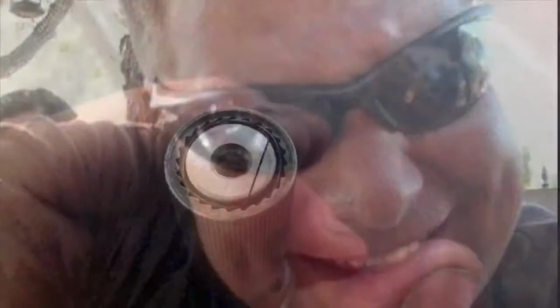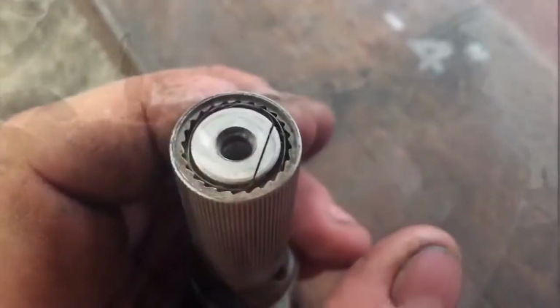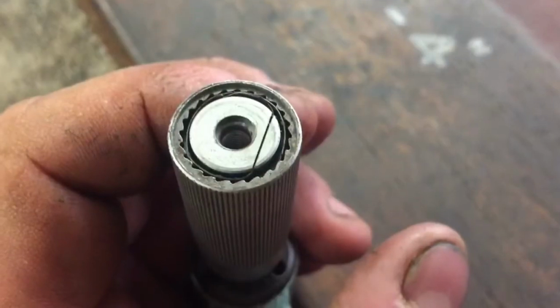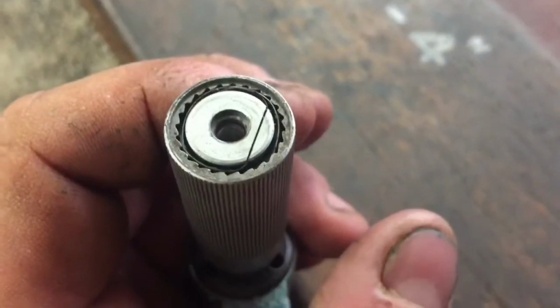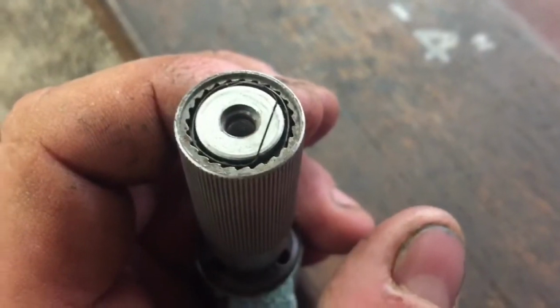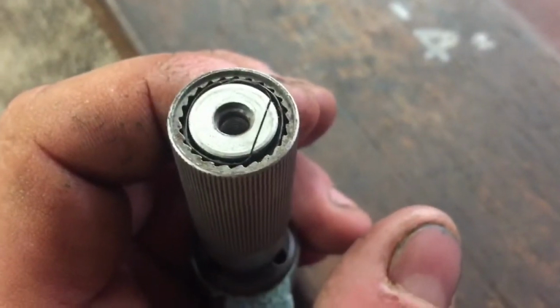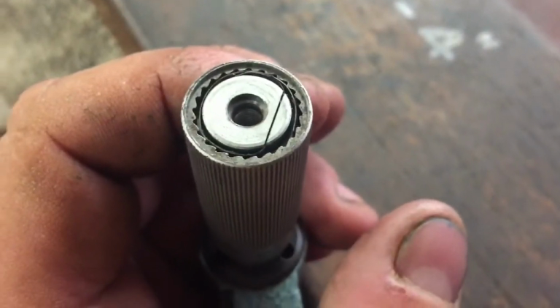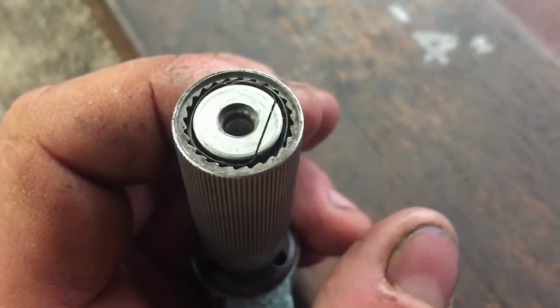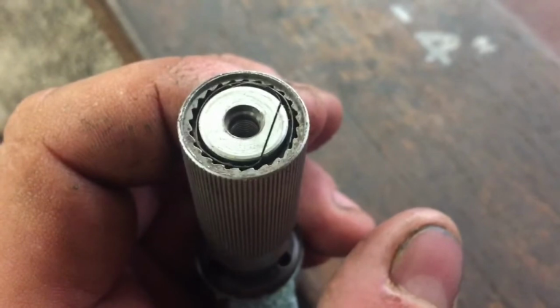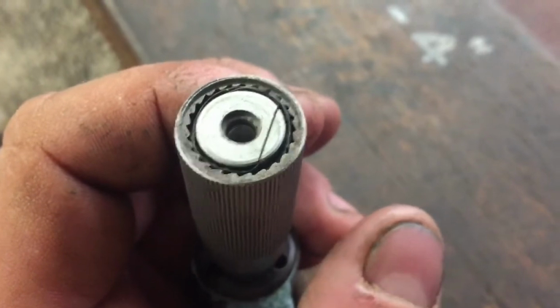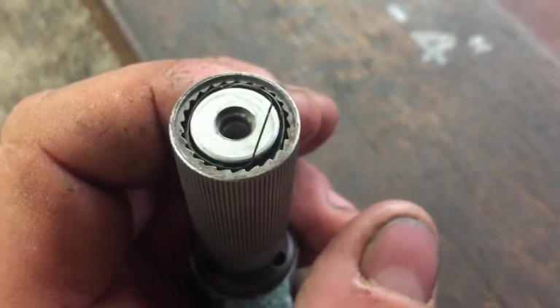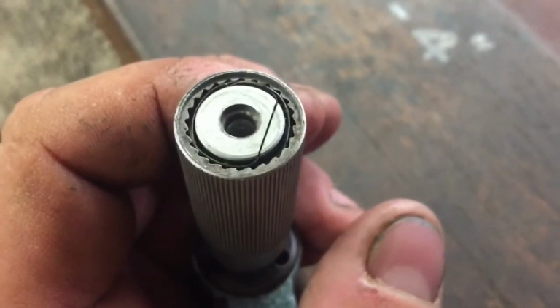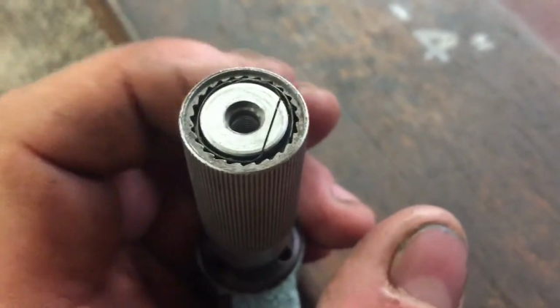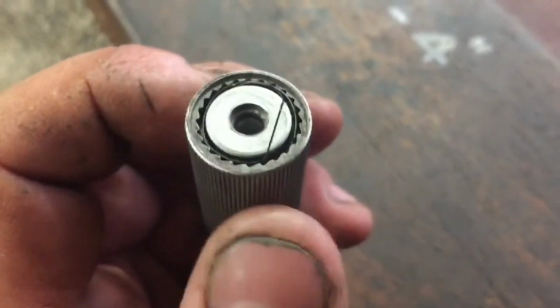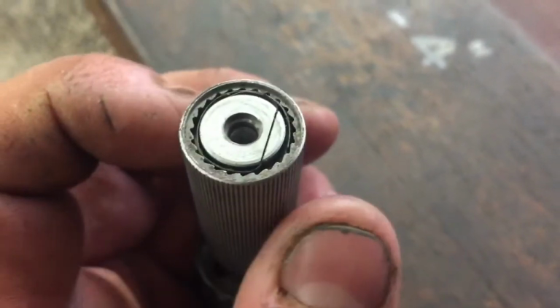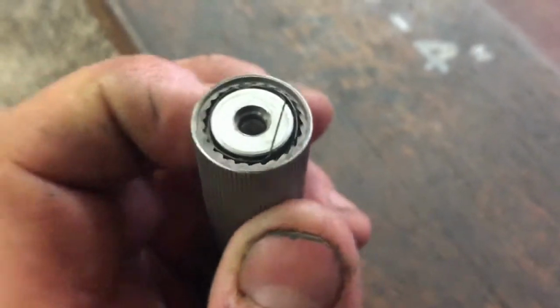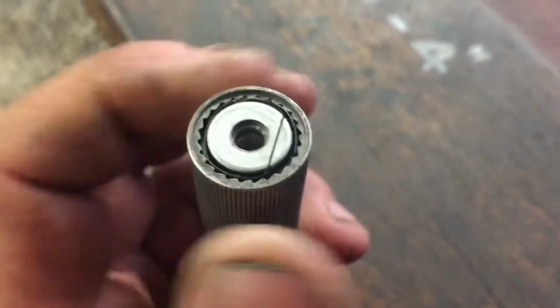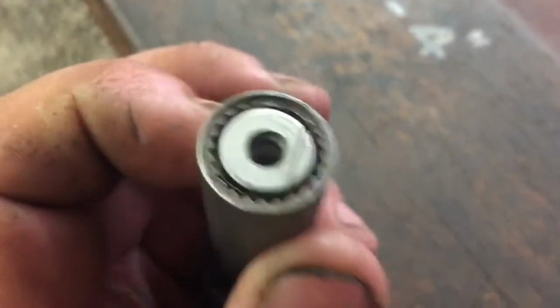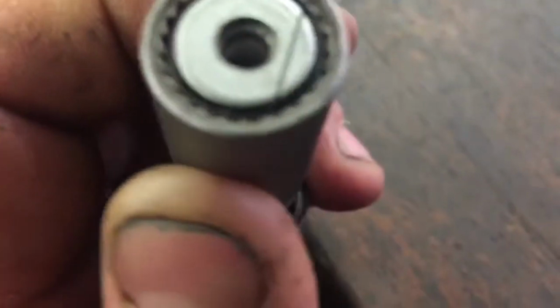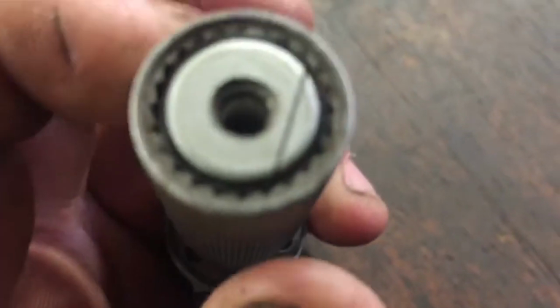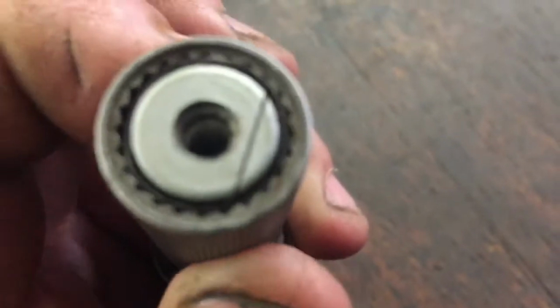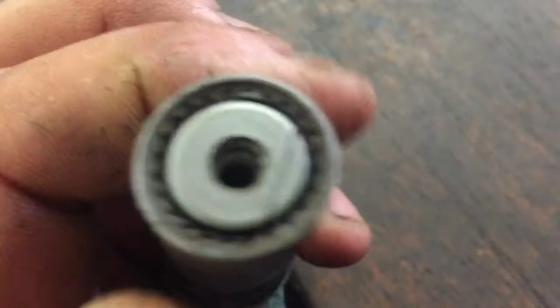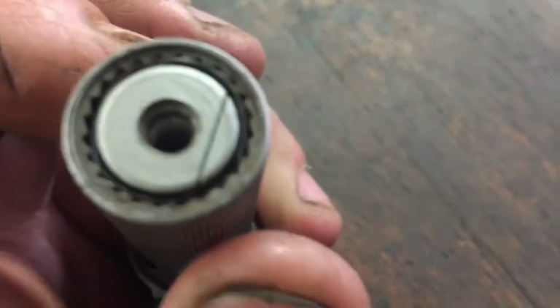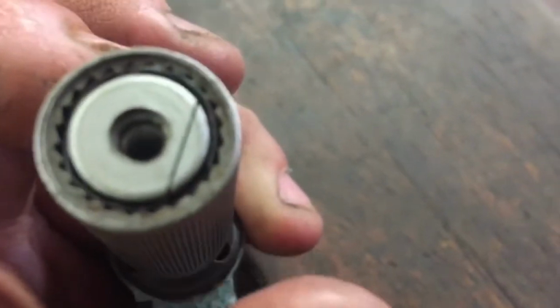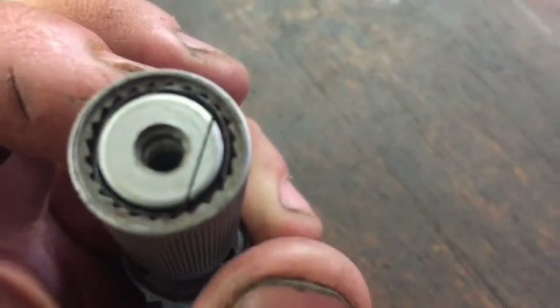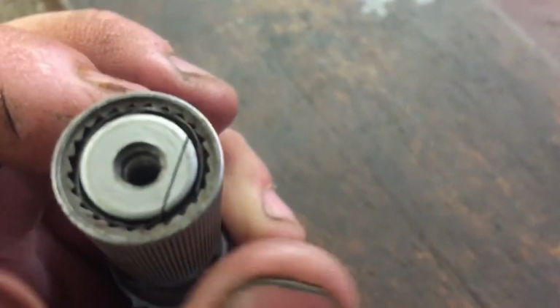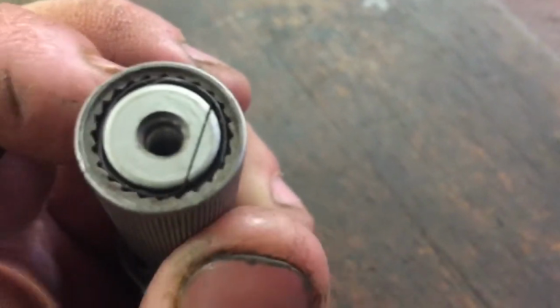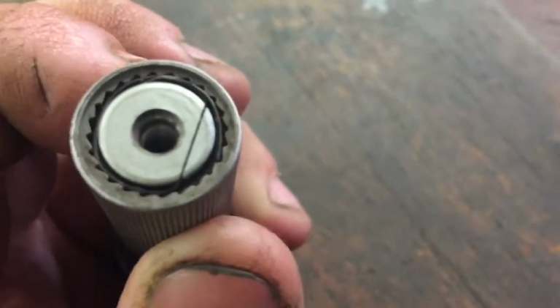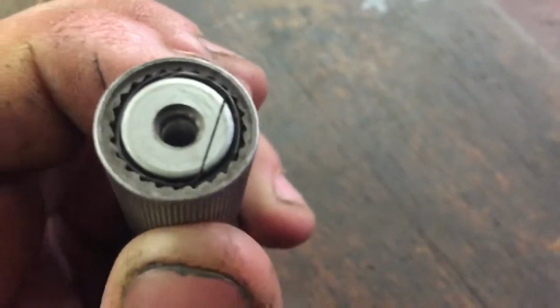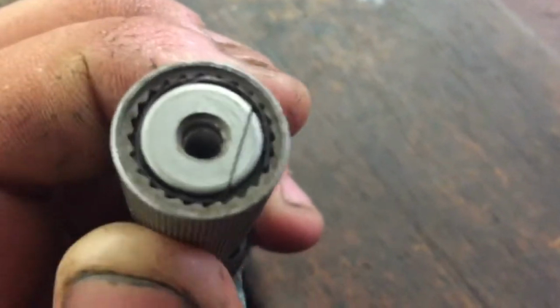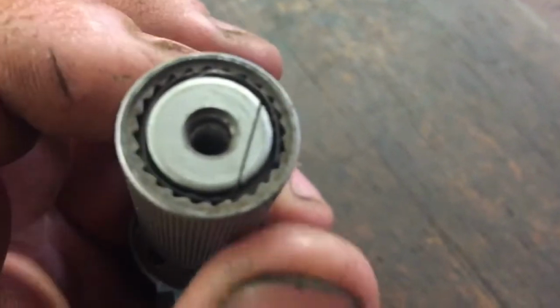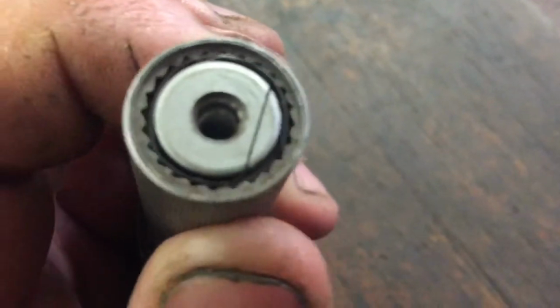G'day YouTube, Joby from OZ here. Just a quick follow-up on the Mito Toyo caliper symbol. This is what I was referring to when I was talking about a definitive click.